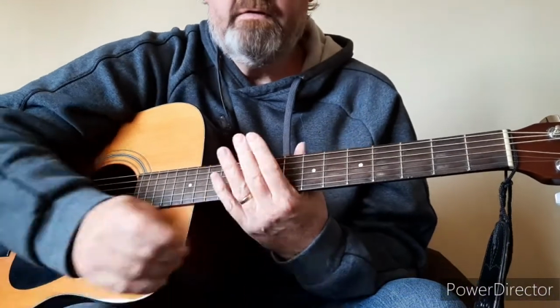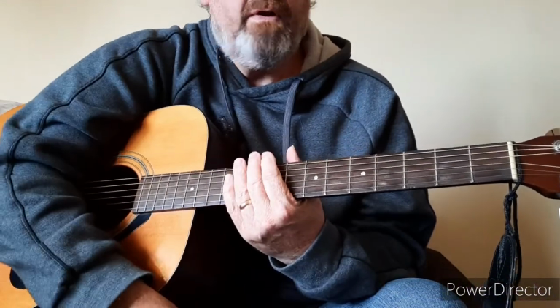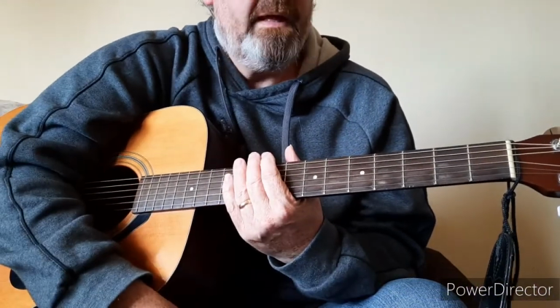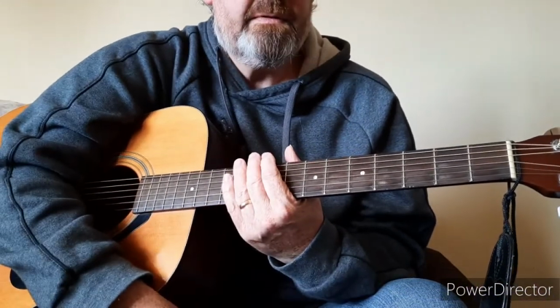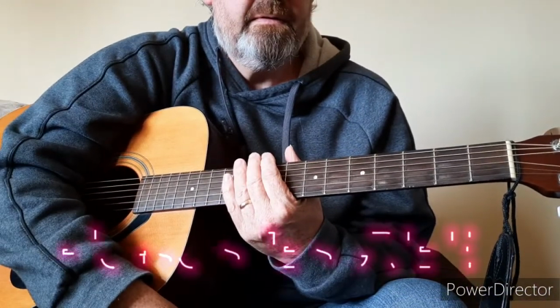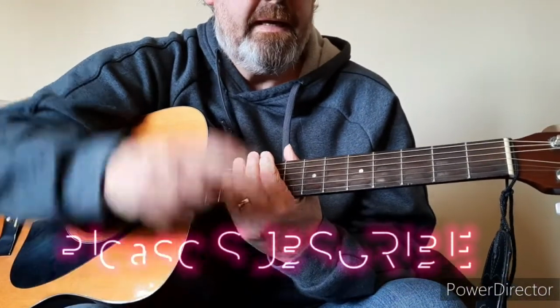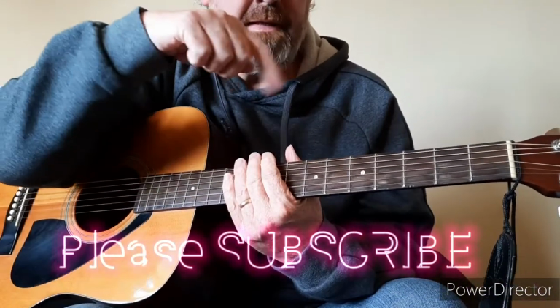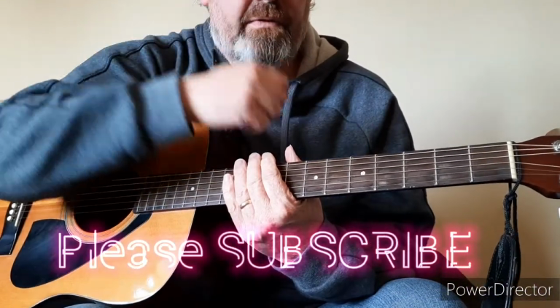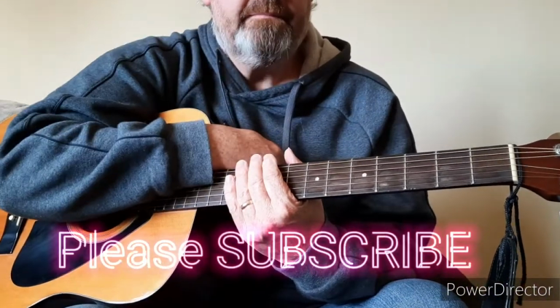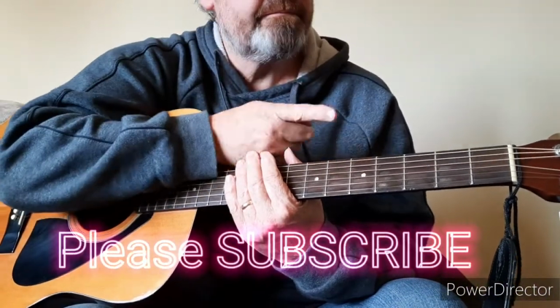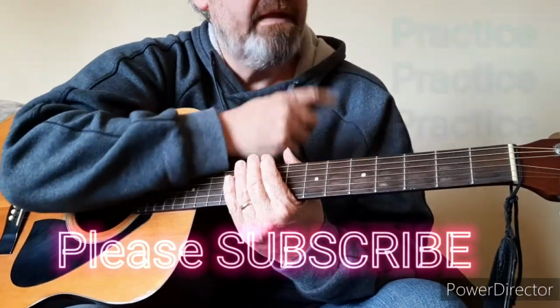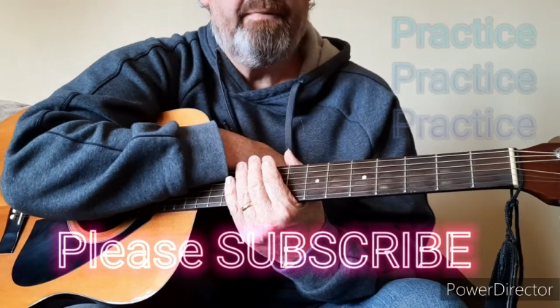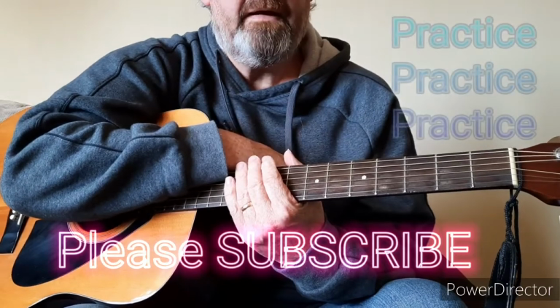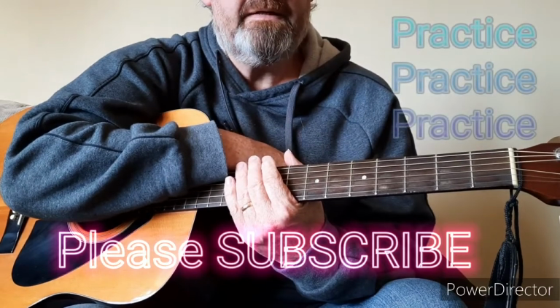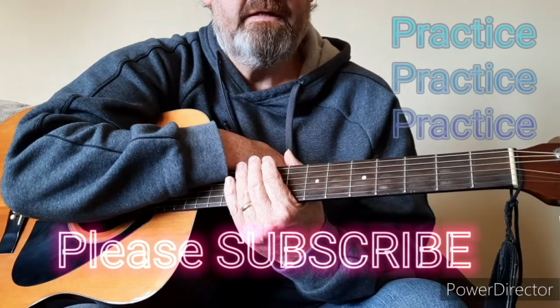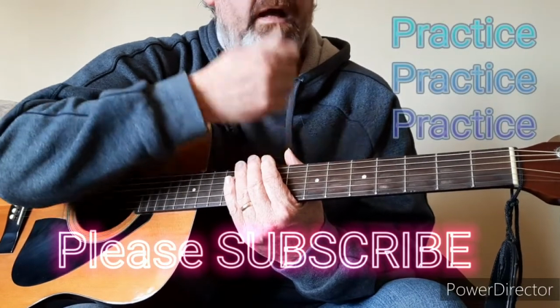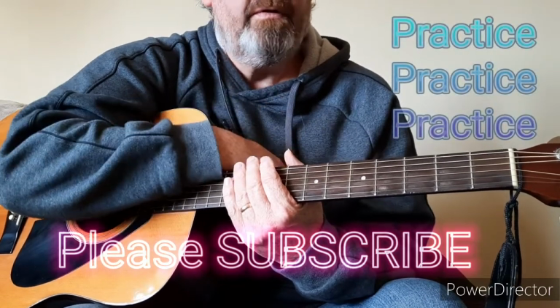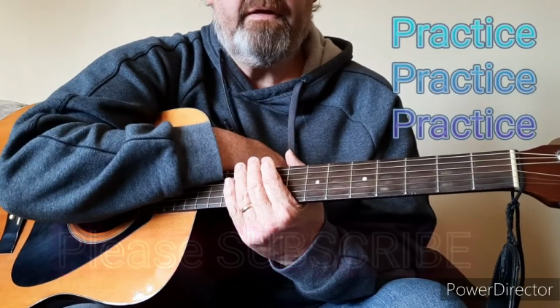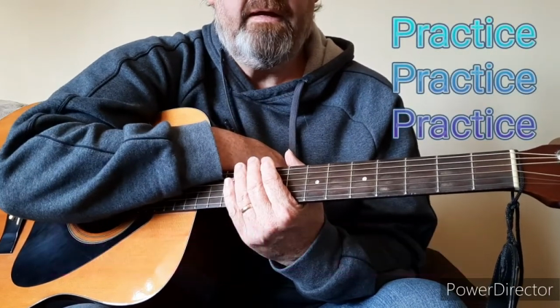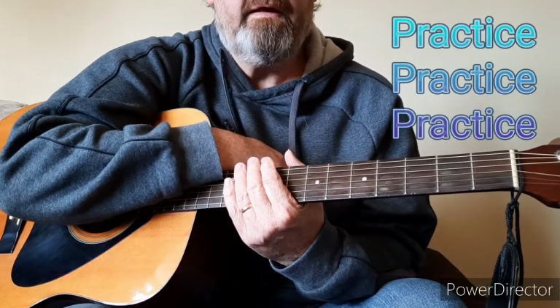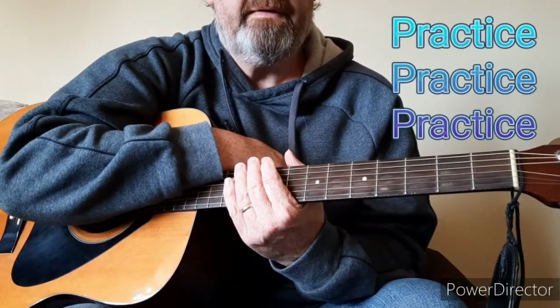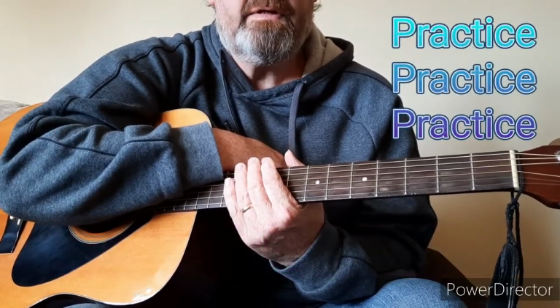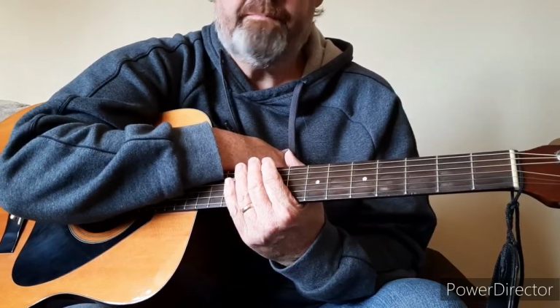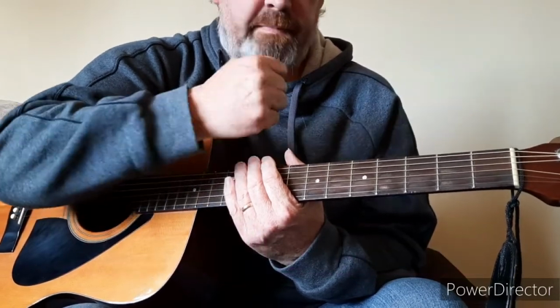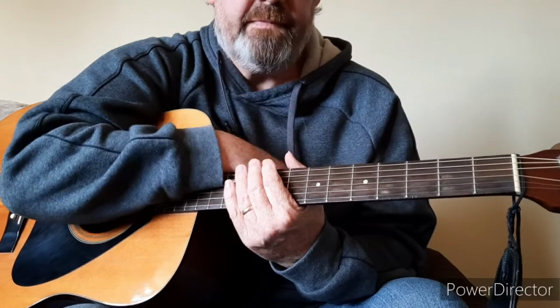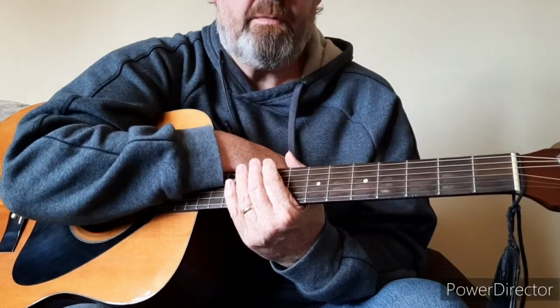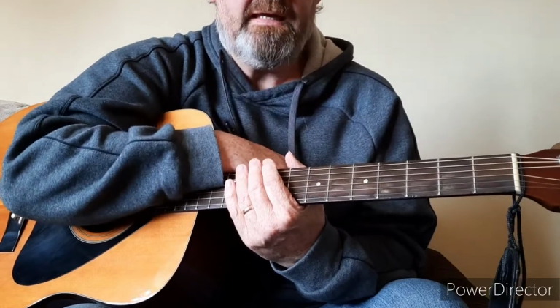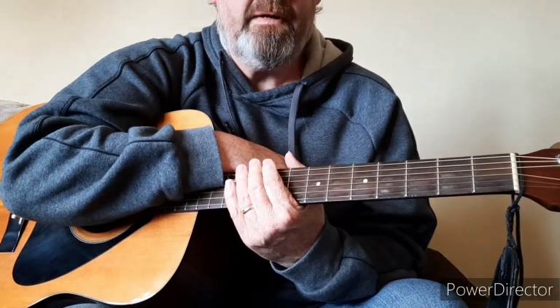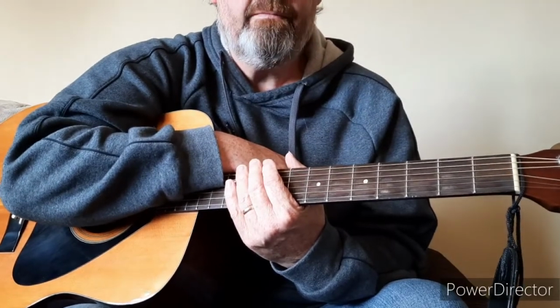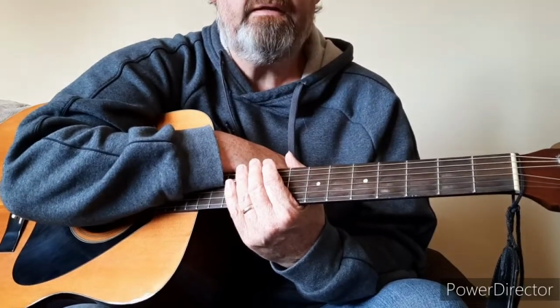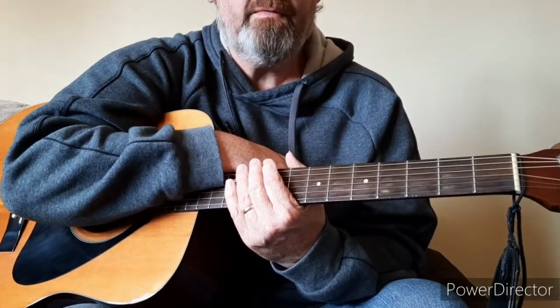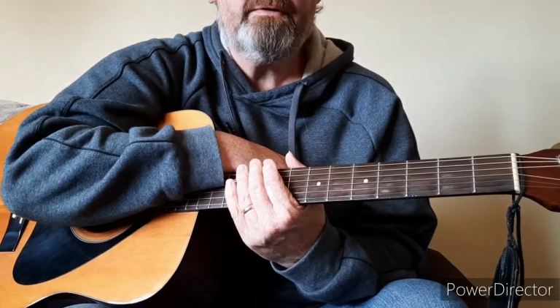So I hope that helps. Please subscribe. Practice, practice, practice. I'll be doing another video in a couple of days, so stick with it. Keep going. Really keep going. Well done.